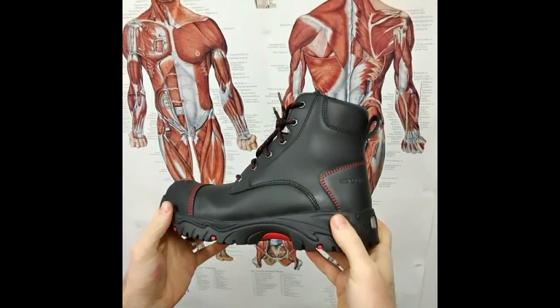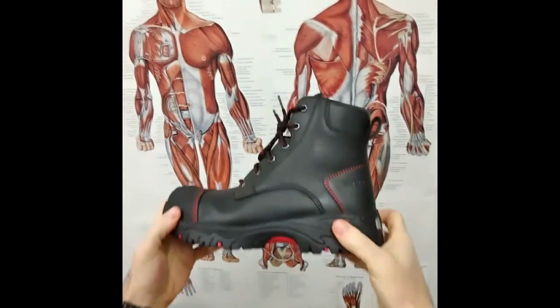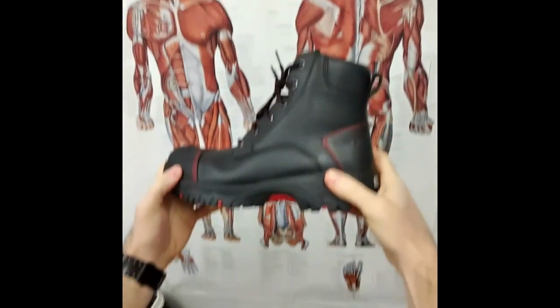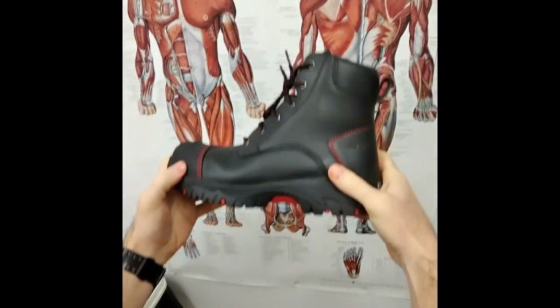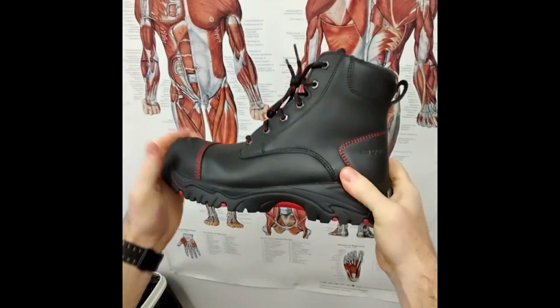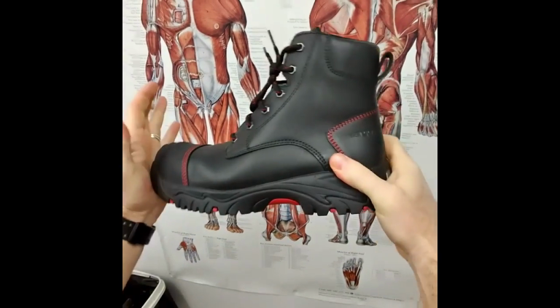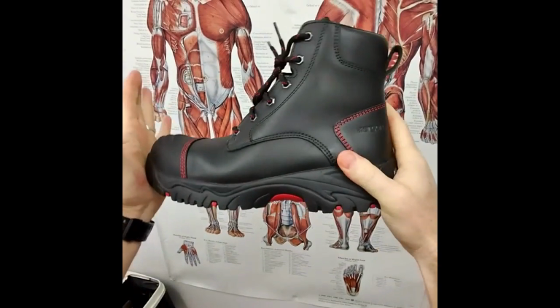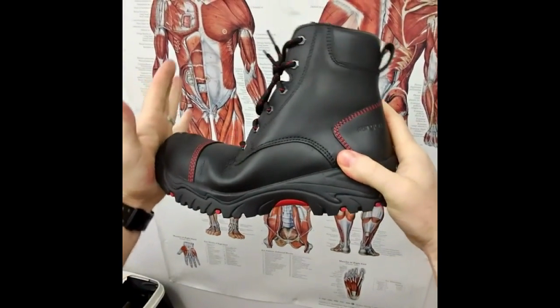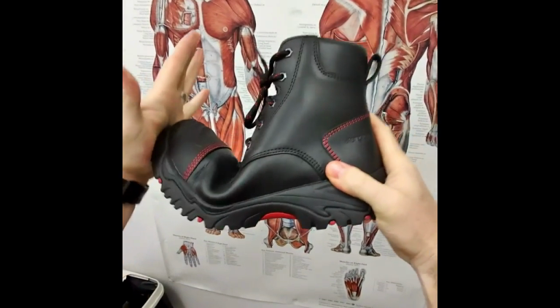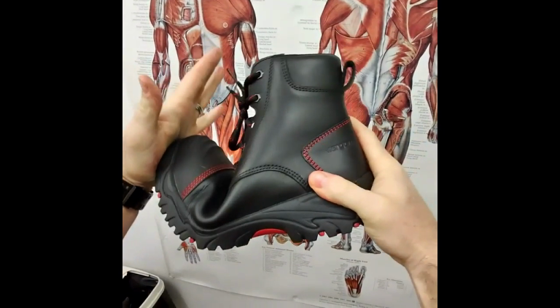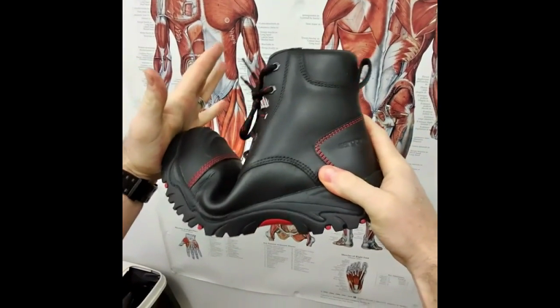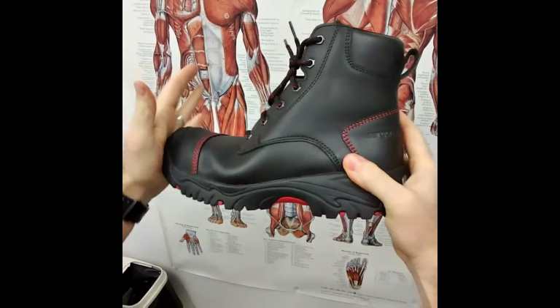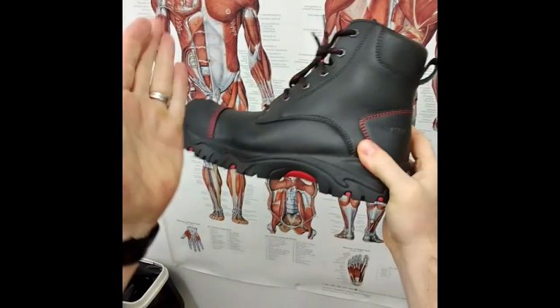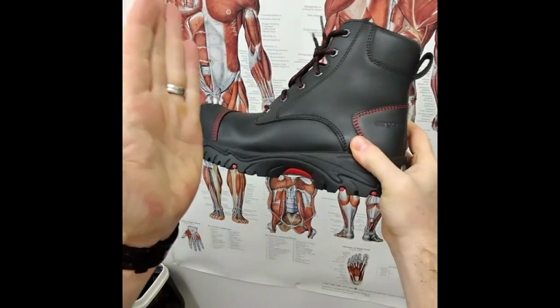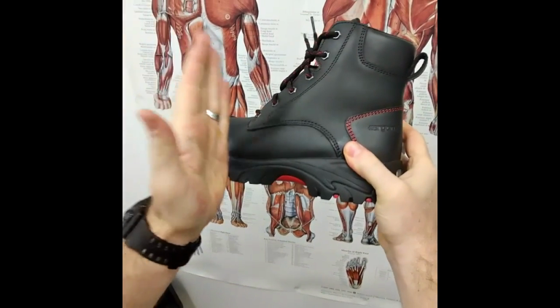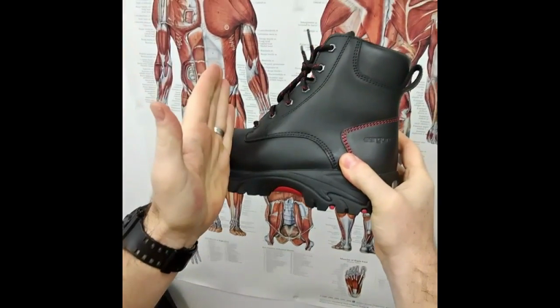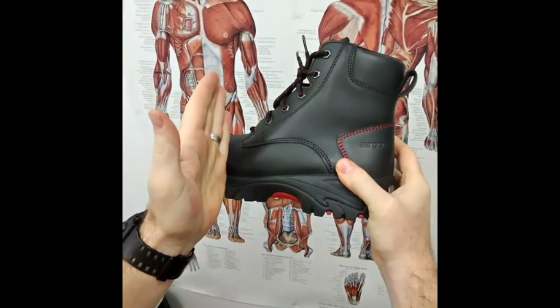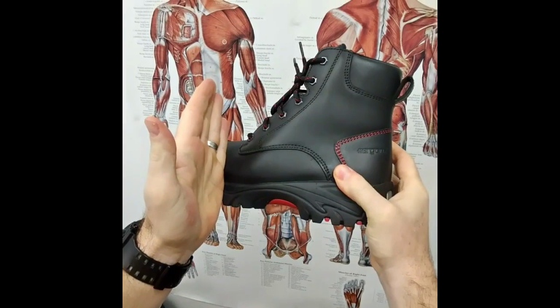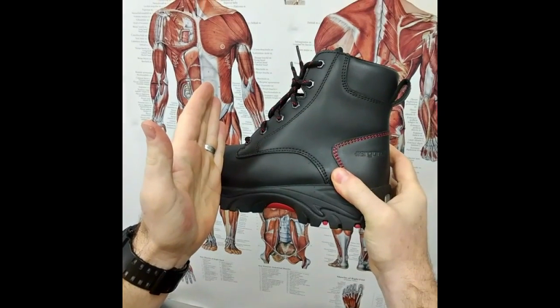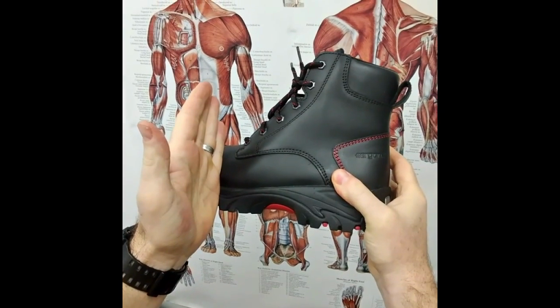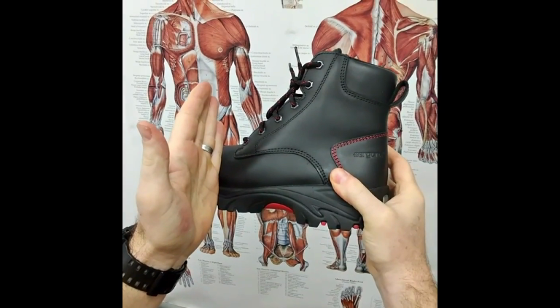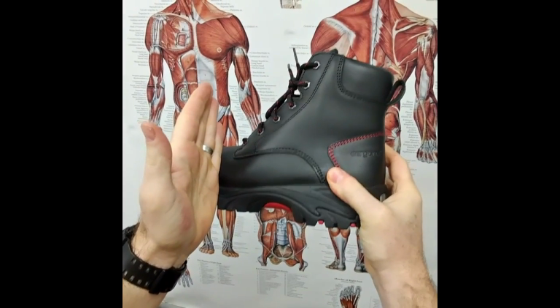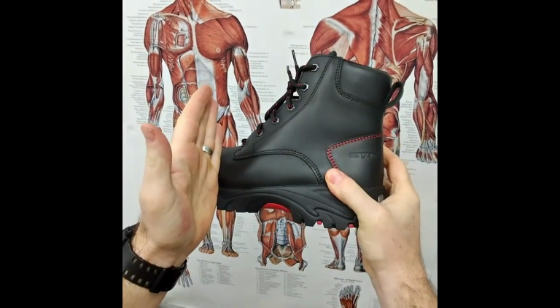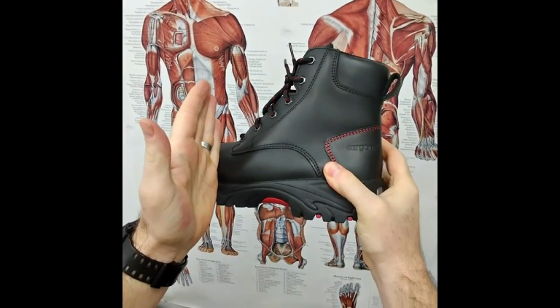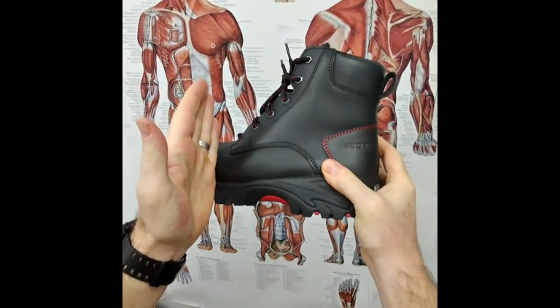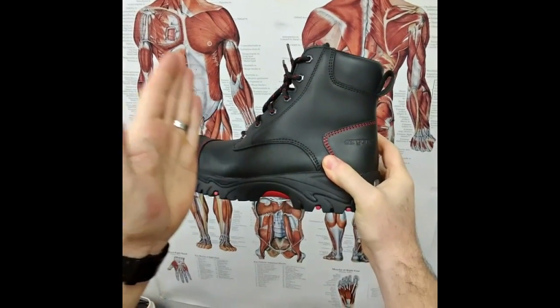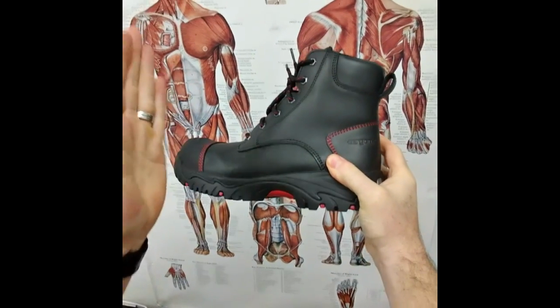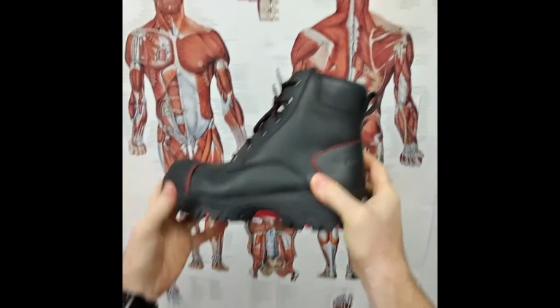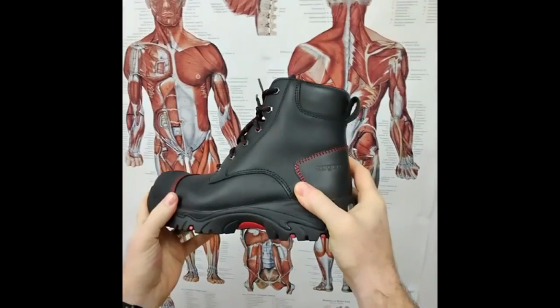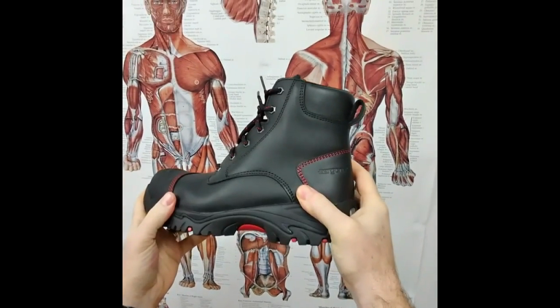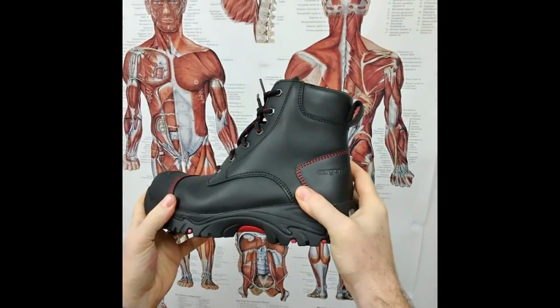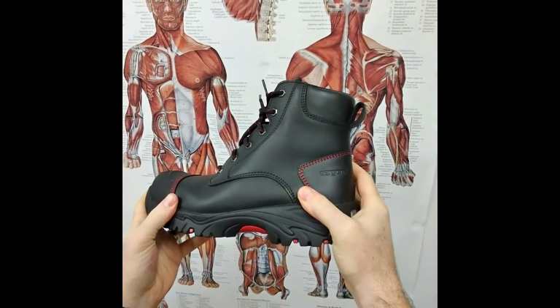The first thing we always check is where does it bend, and it bends right through the joint of the big toe, which is exactly where our foot bends — so that's exactly where we want this to bend.